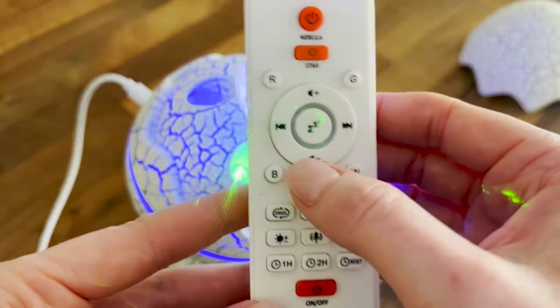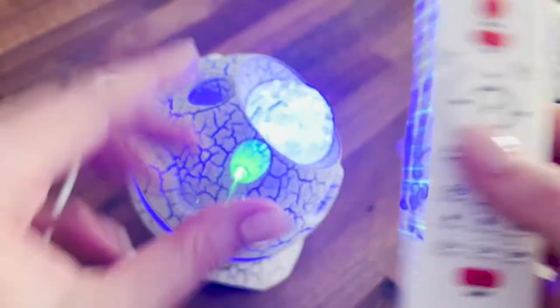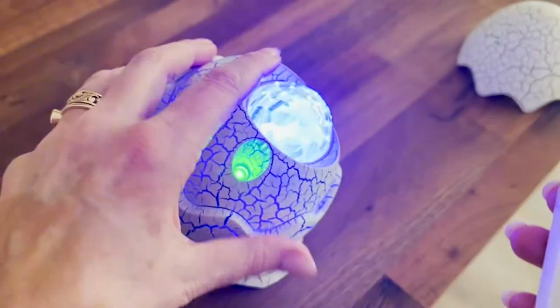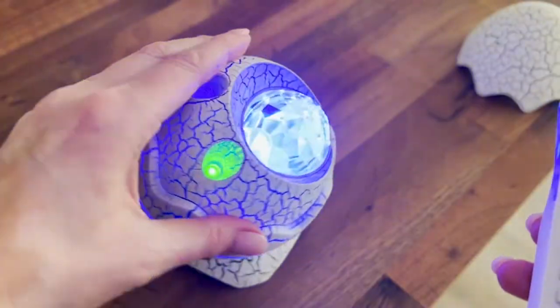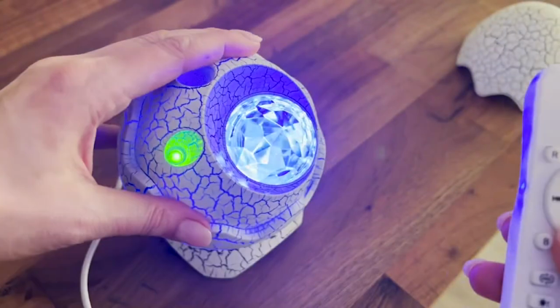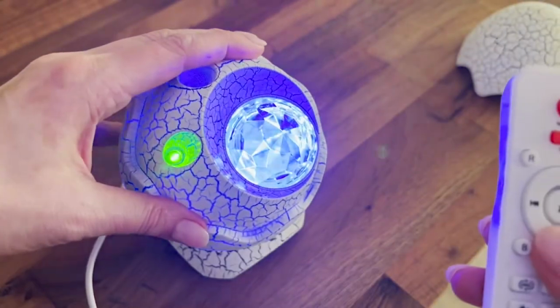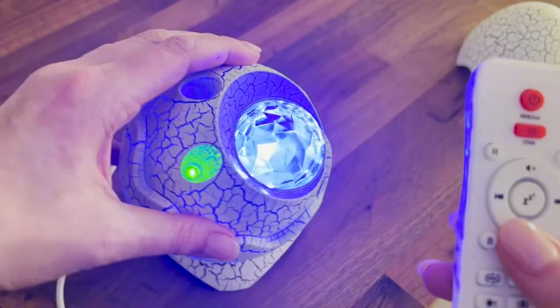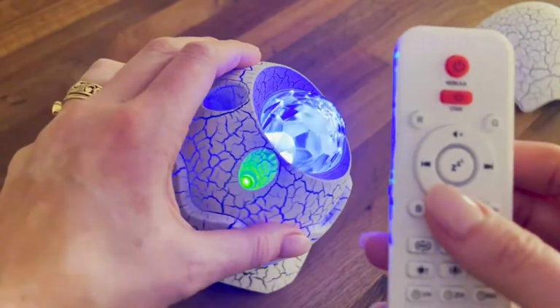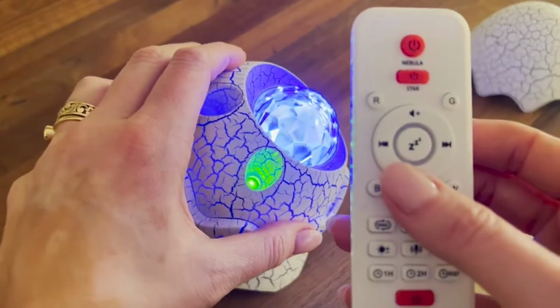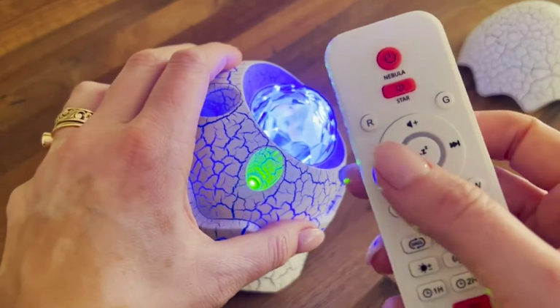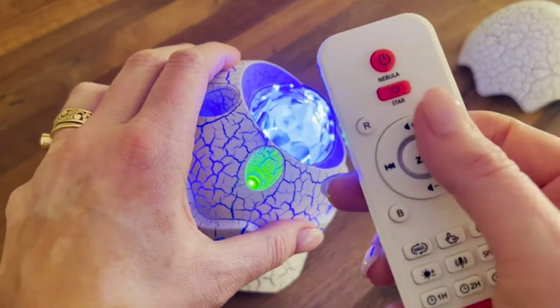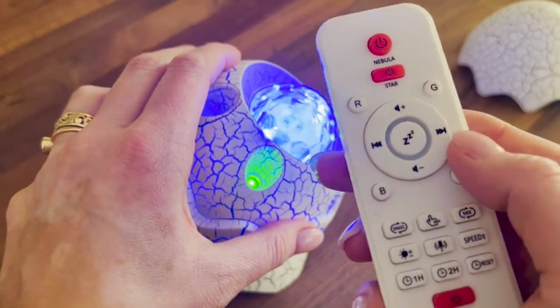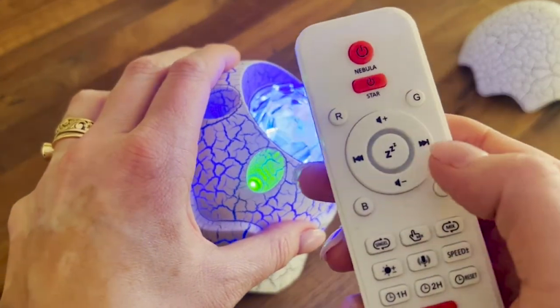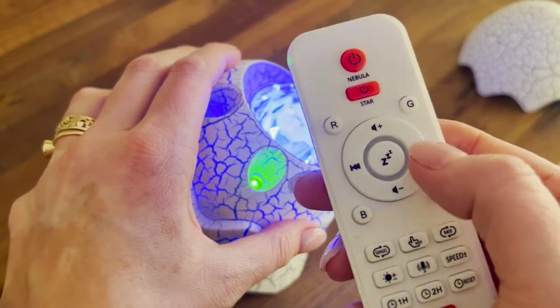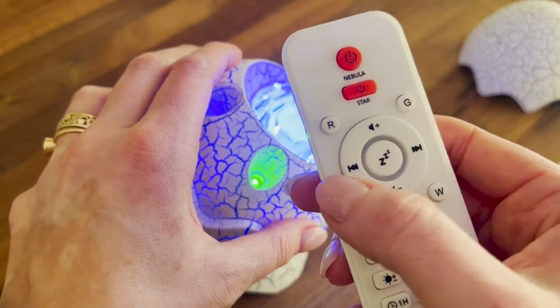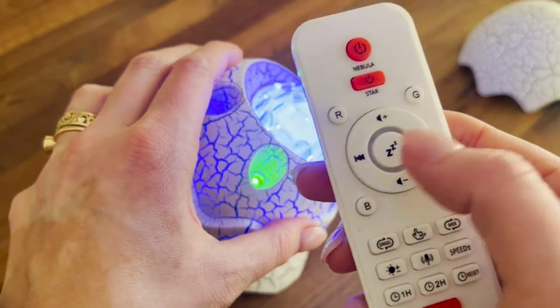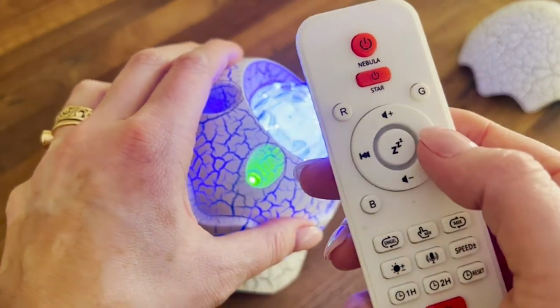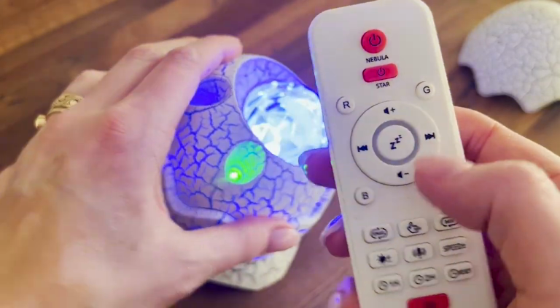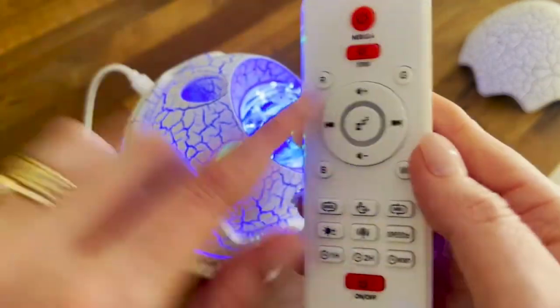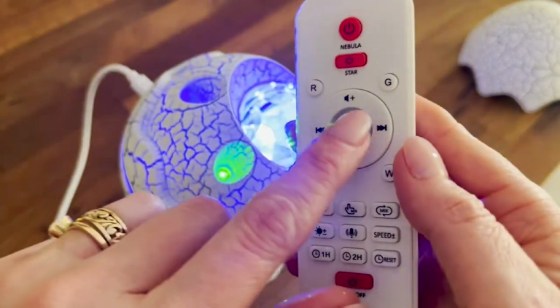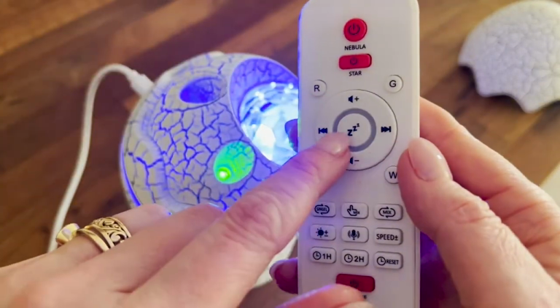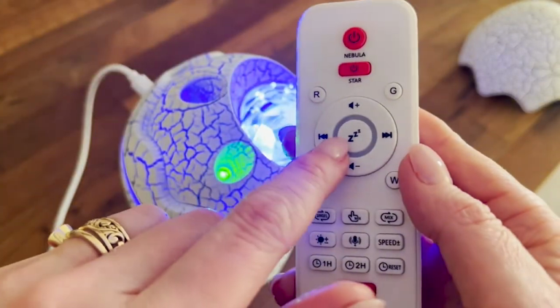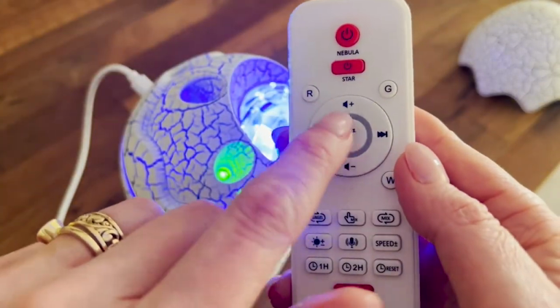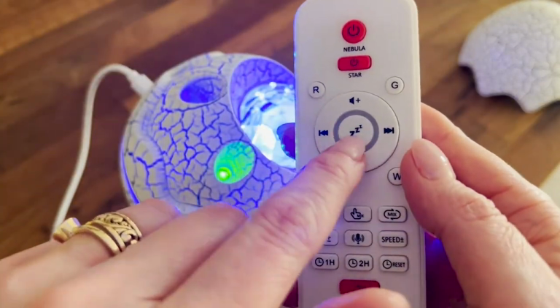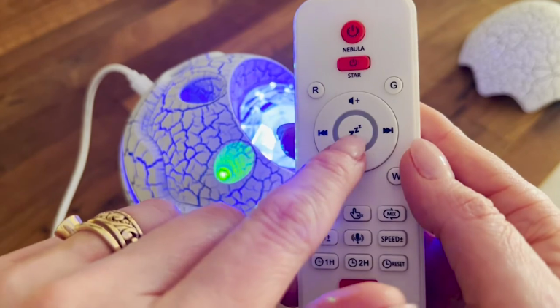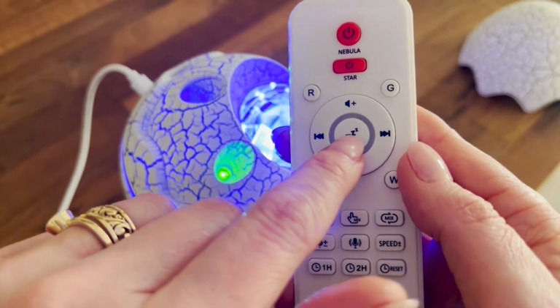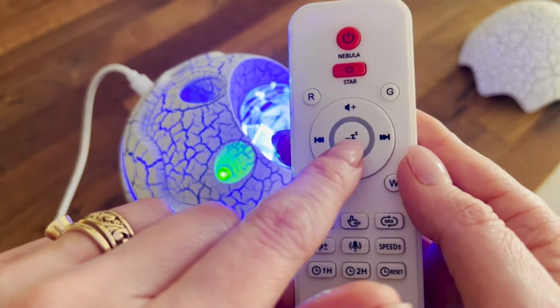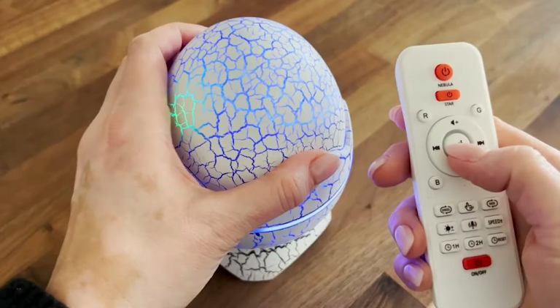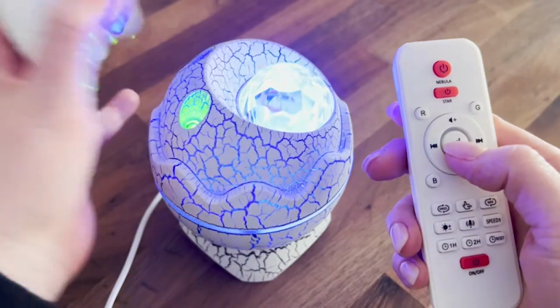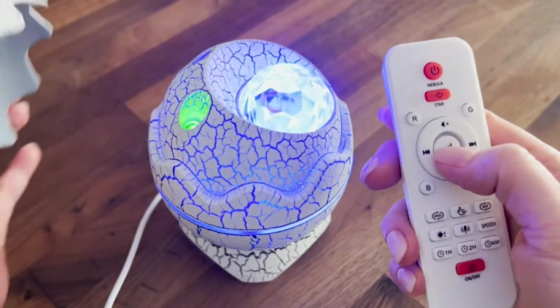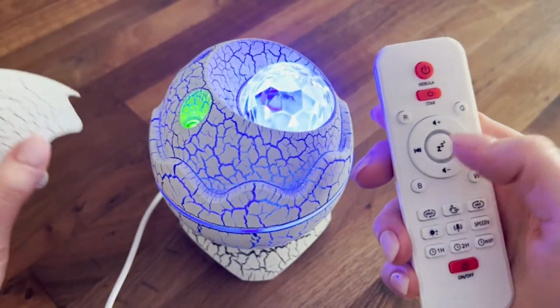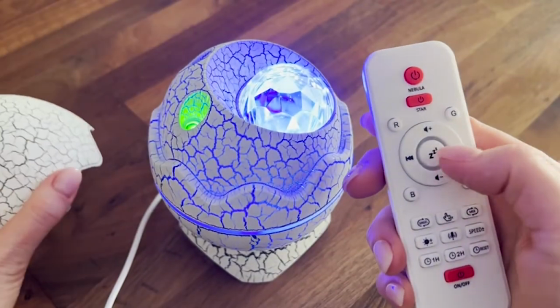This can also be connected to a Bluetooth device so you can play your own music through it and have control of the music. And this is also where you access the built-in sounds — I'm going to show you some of the sounds.